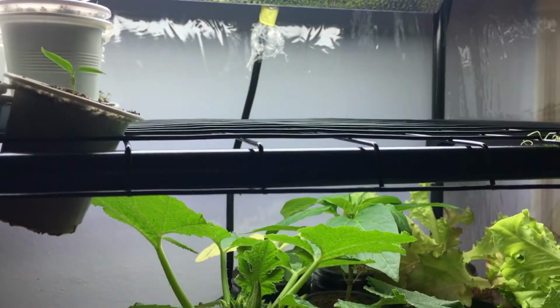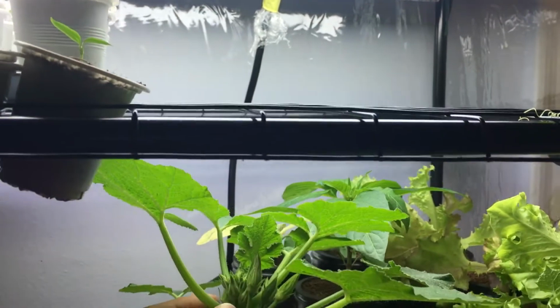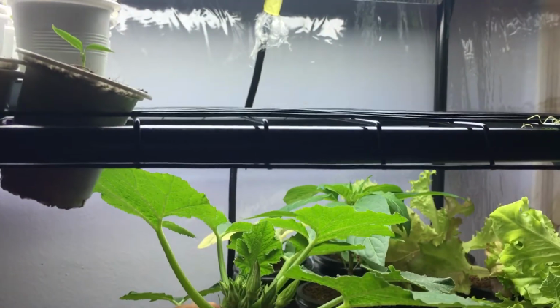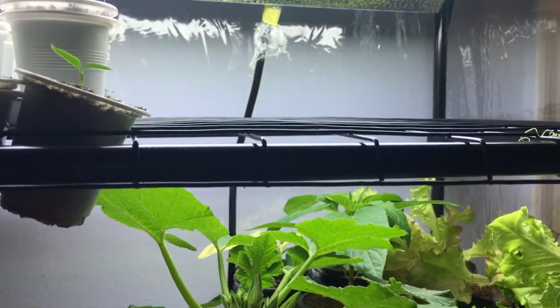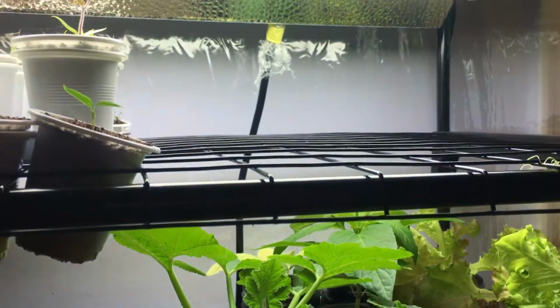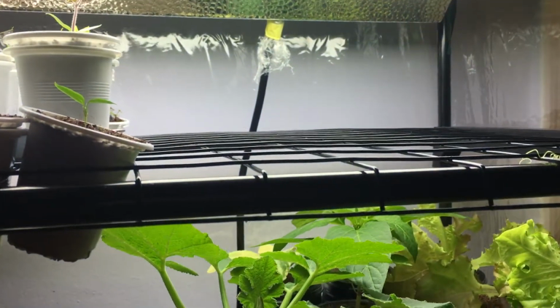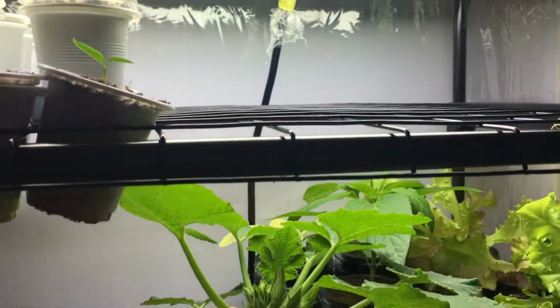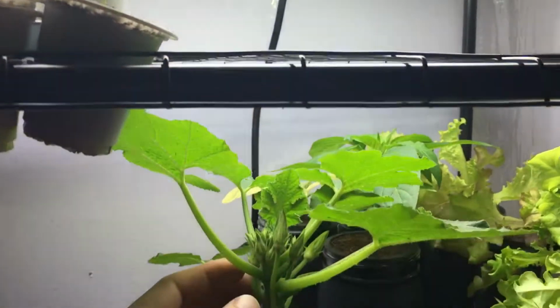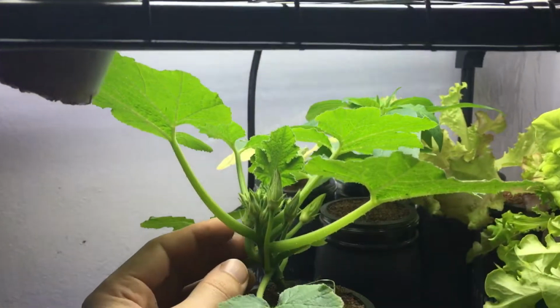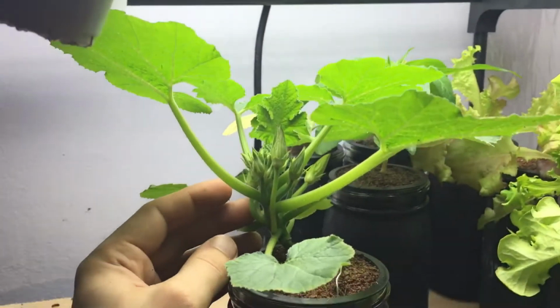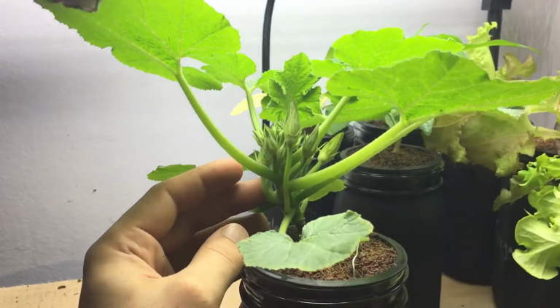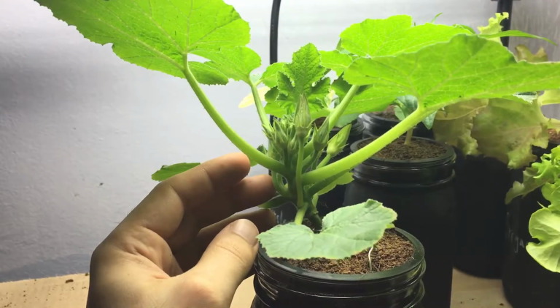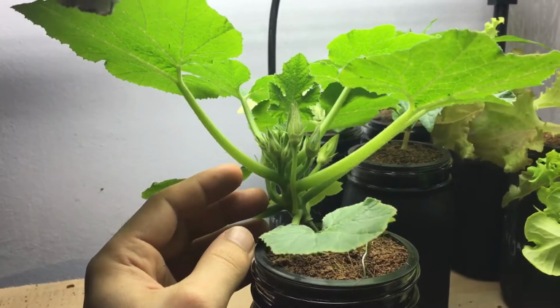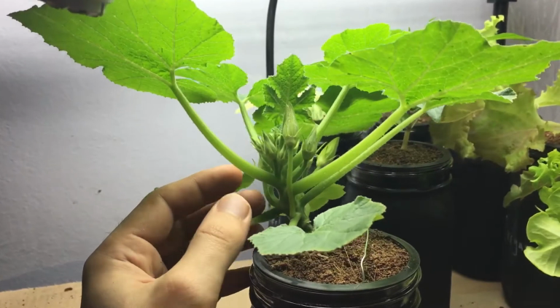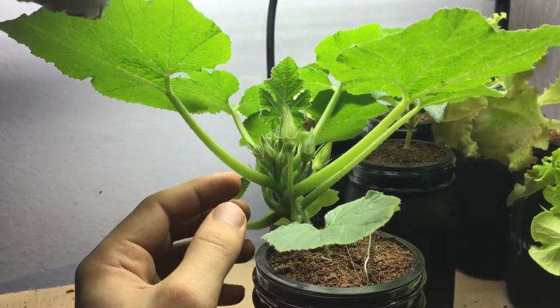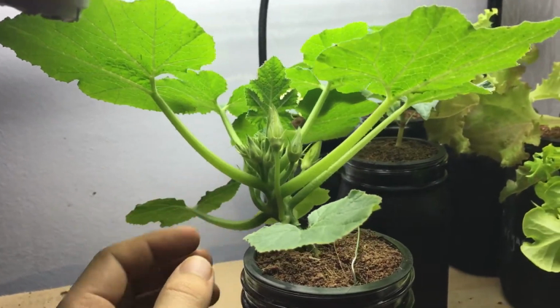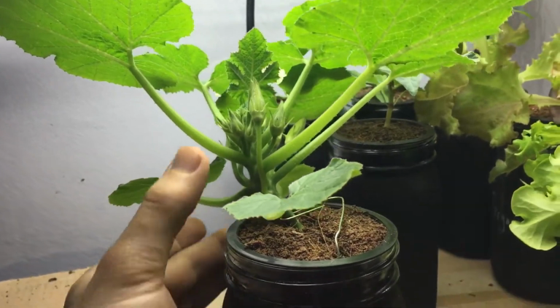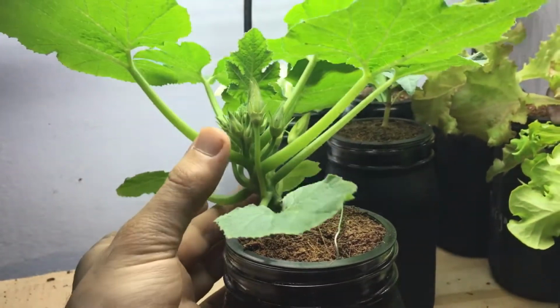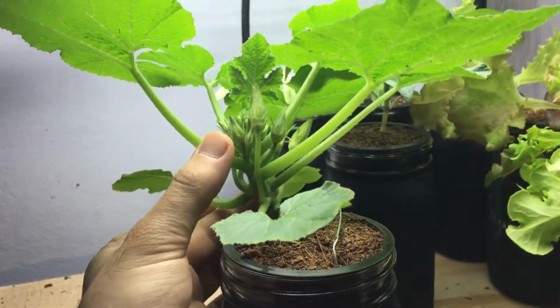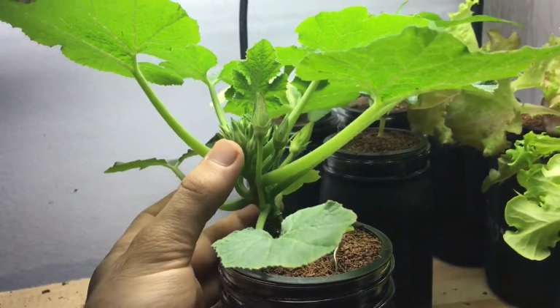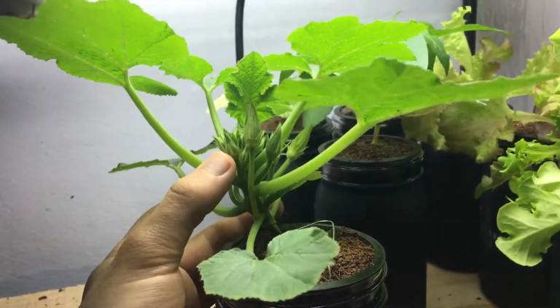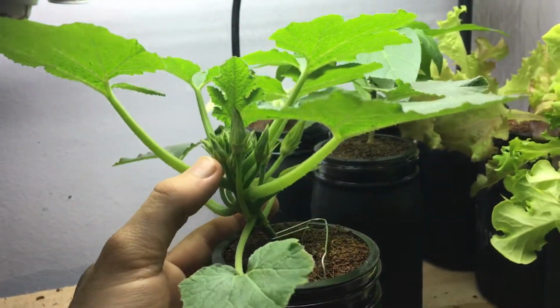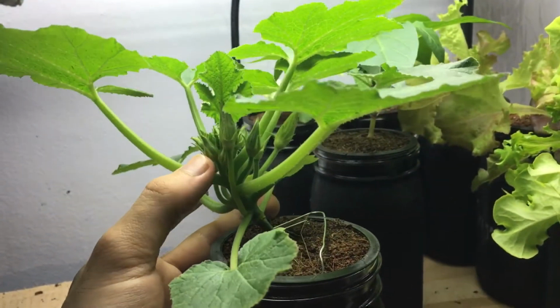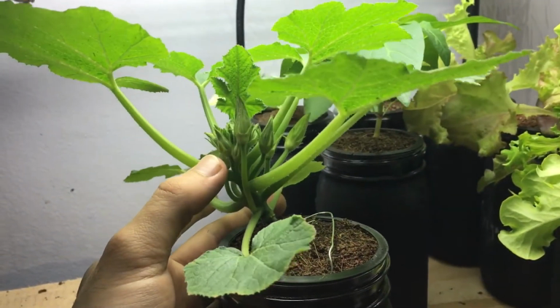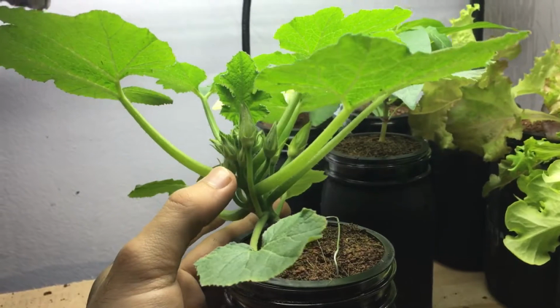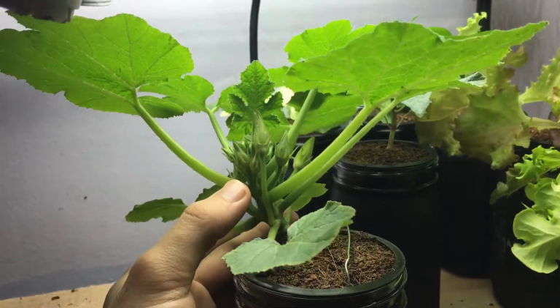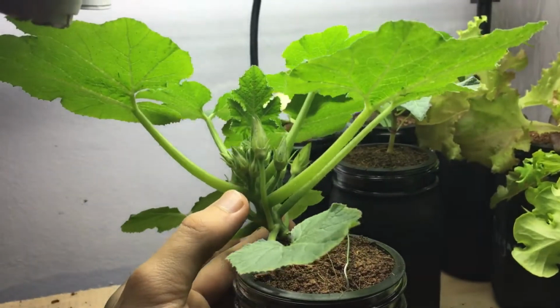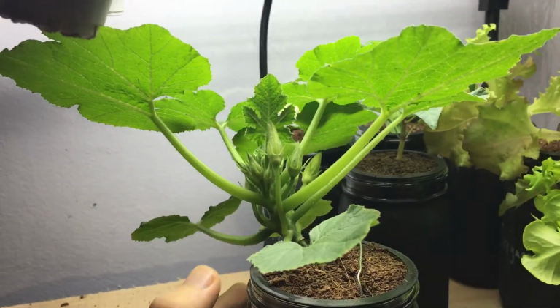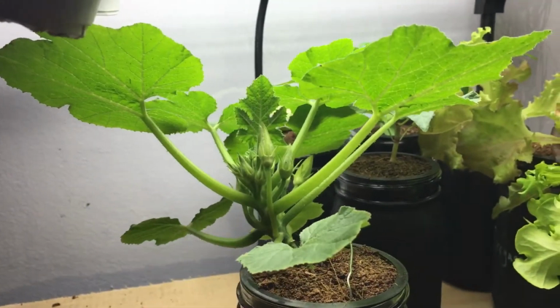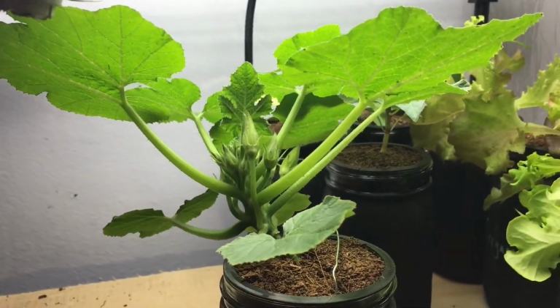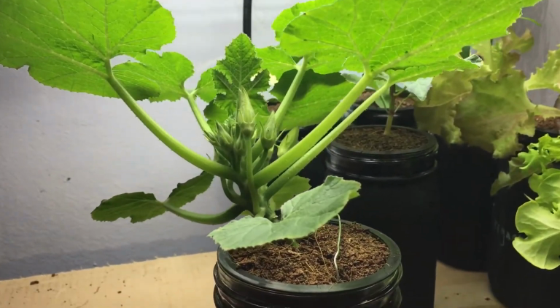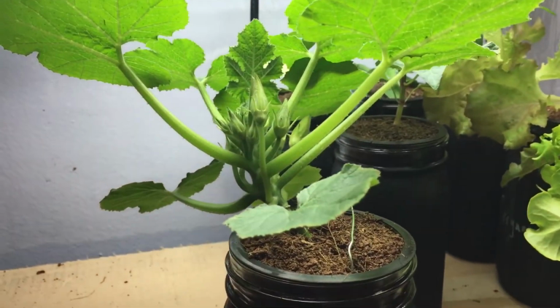What I might do is tie a rope from the base up to the top of this greenhouse so it has nice, strong support and is able to grow very well. That way, as the flowers and fruit develop and the plant is producing, it won't be too heavy for the plant to handle.